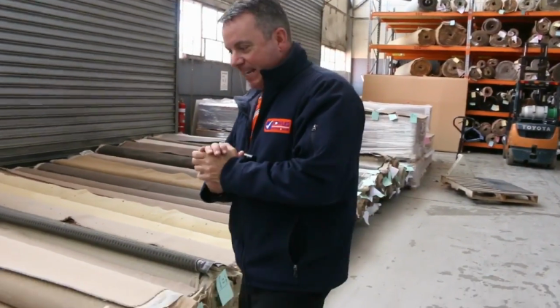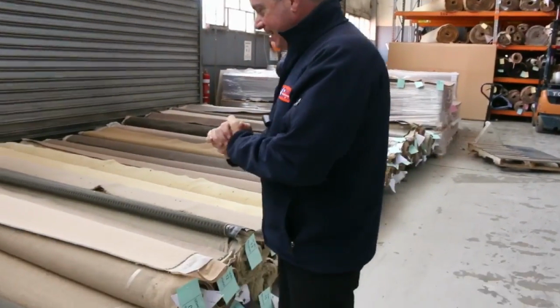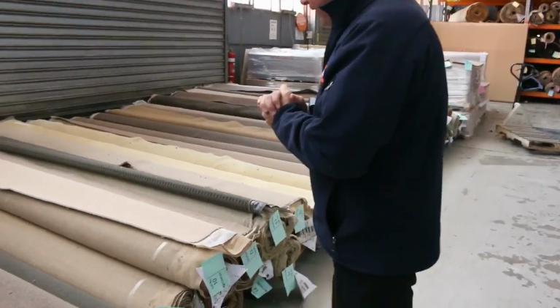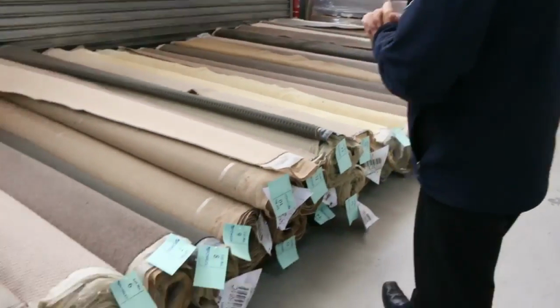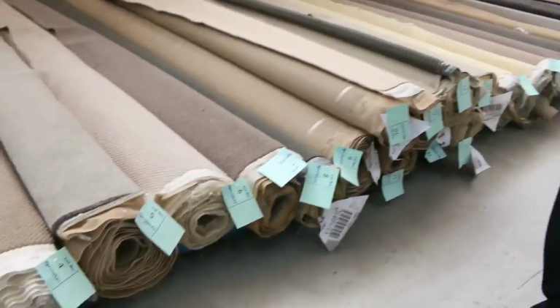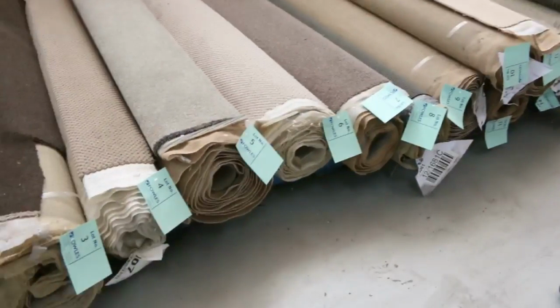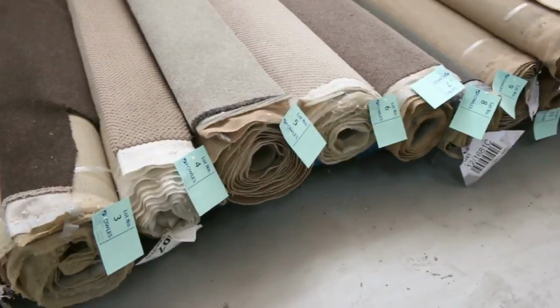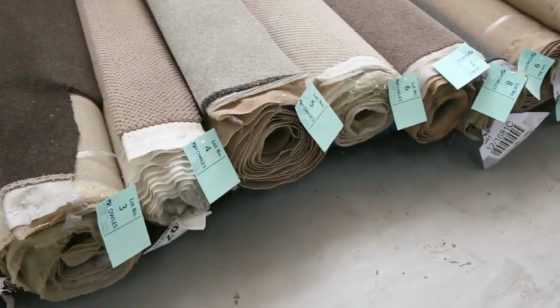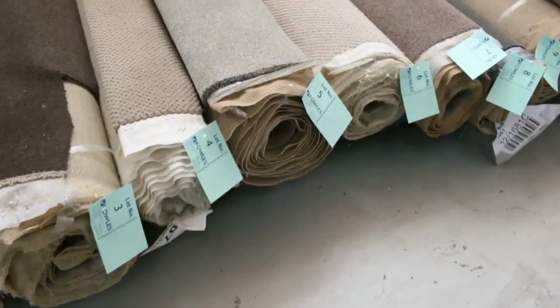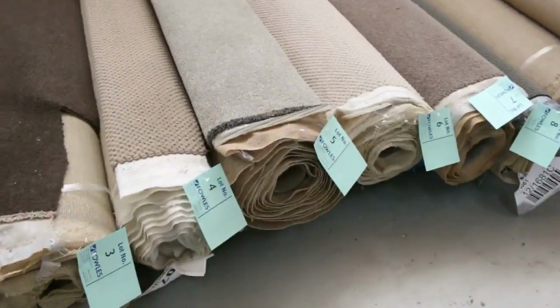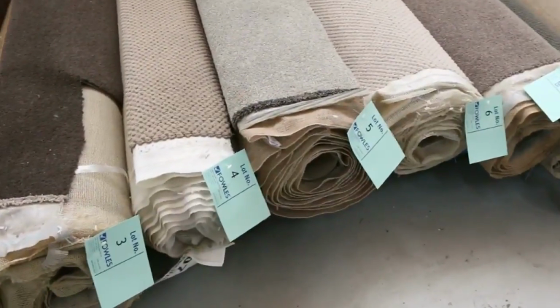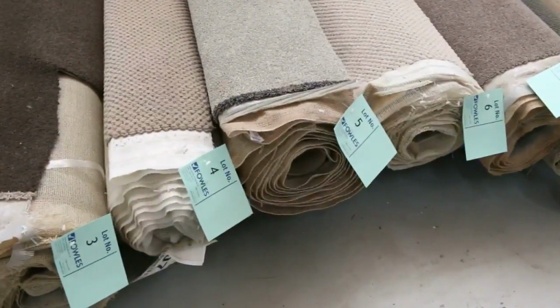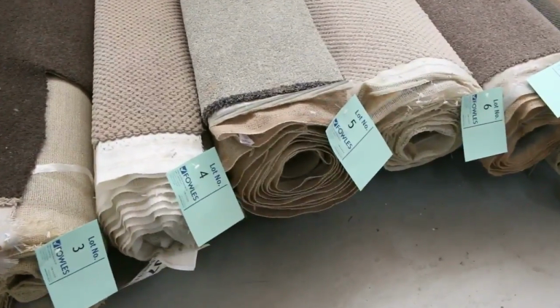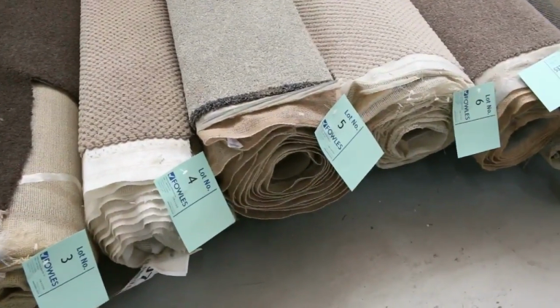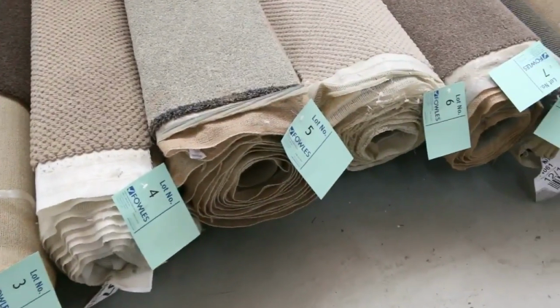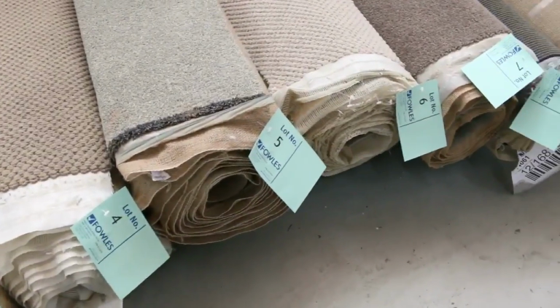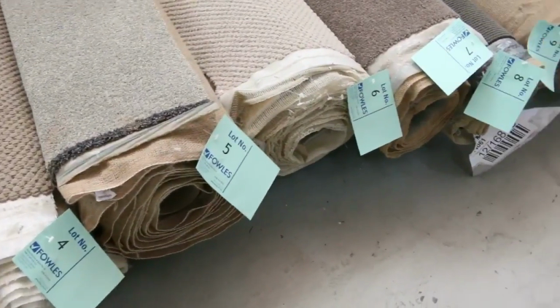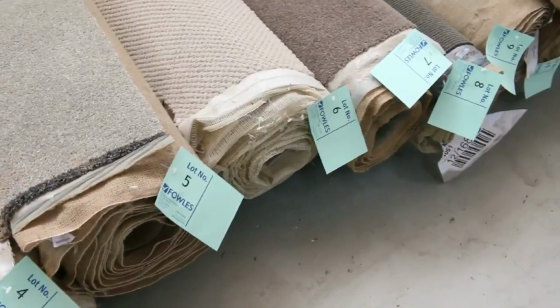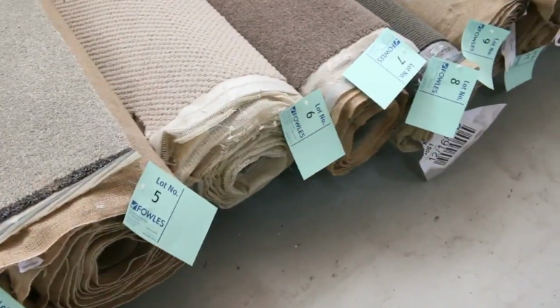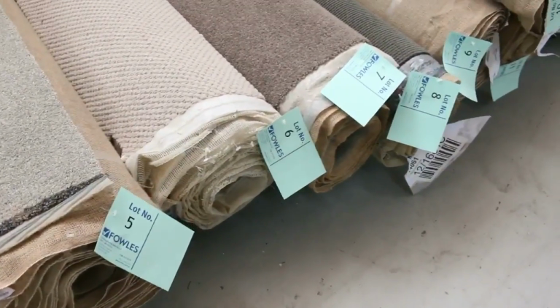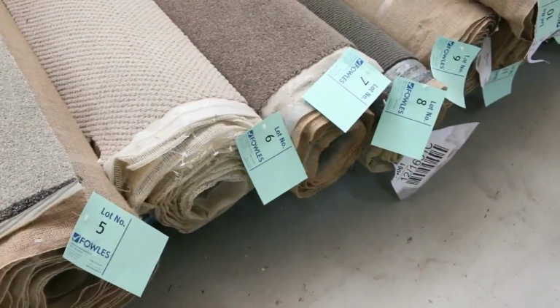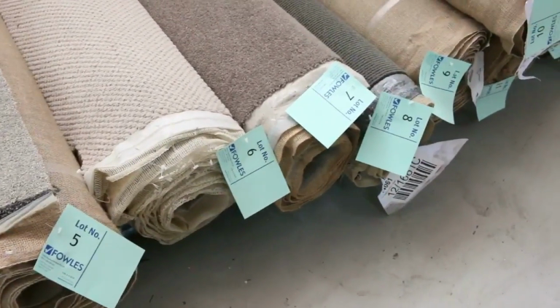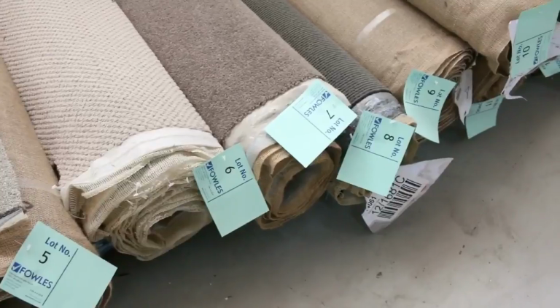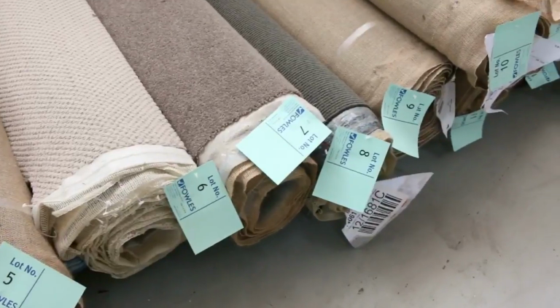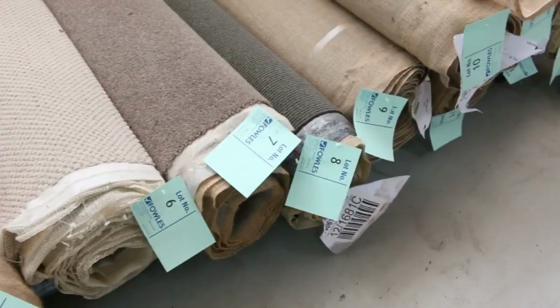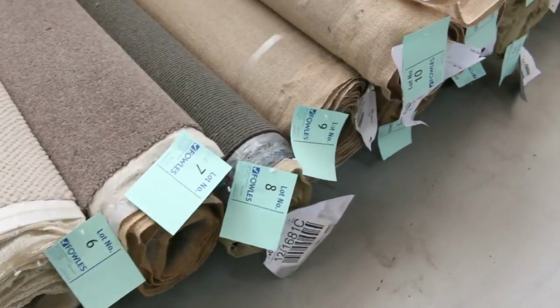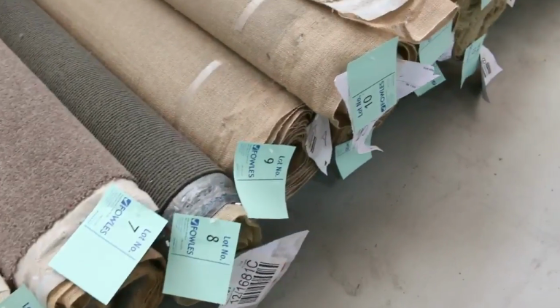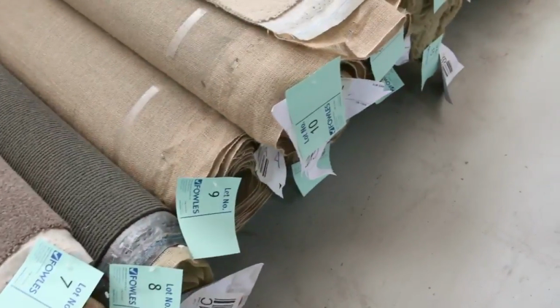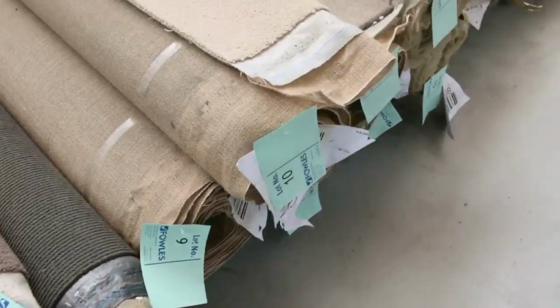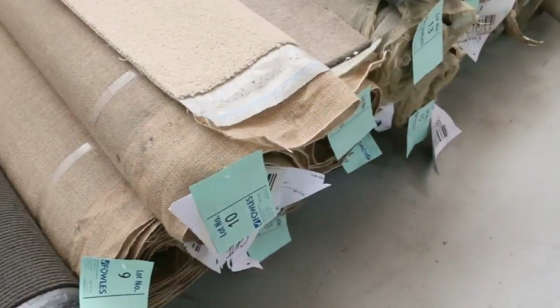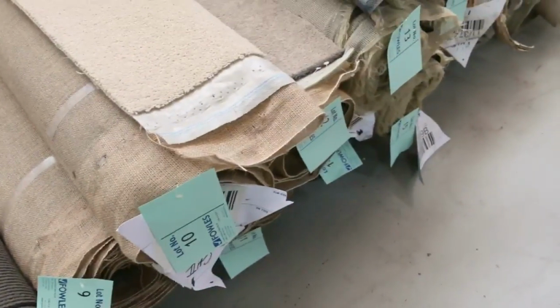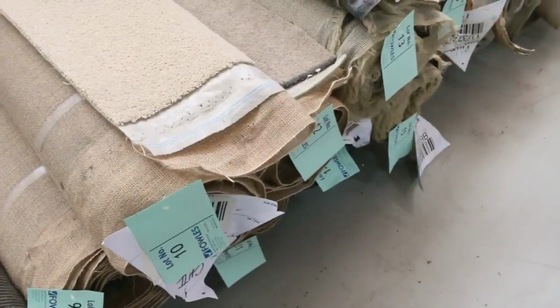Let's start off with our roll-ins knife cuts. These are great little room lot sizes, varying anywhere from 3 to 5 meters. As you can see we've got a bit of everything — nice quality wools, nylon carpet, solution dyed nylon.